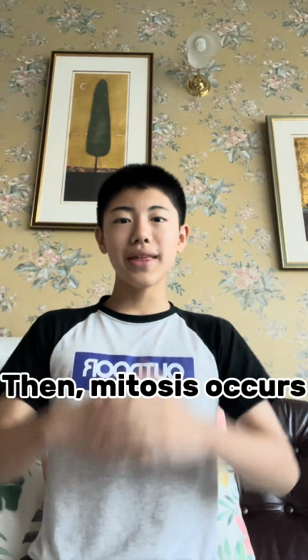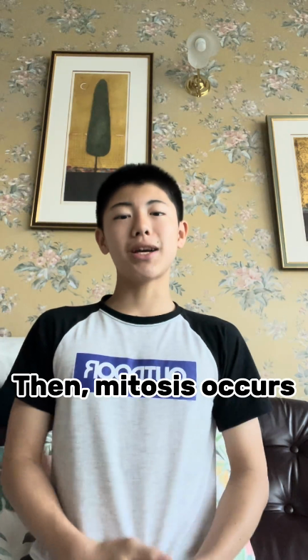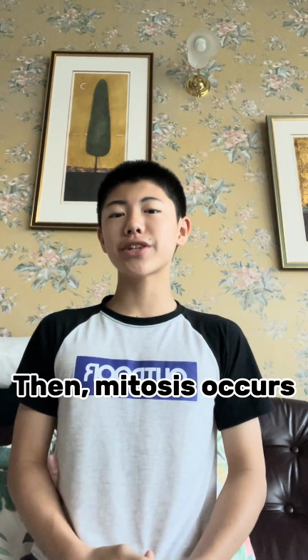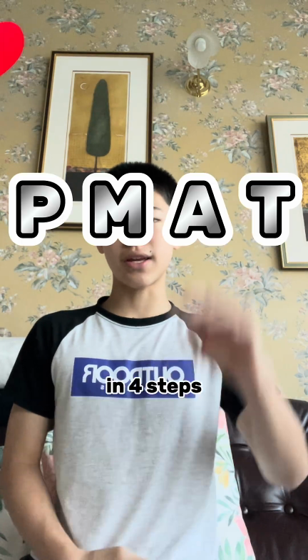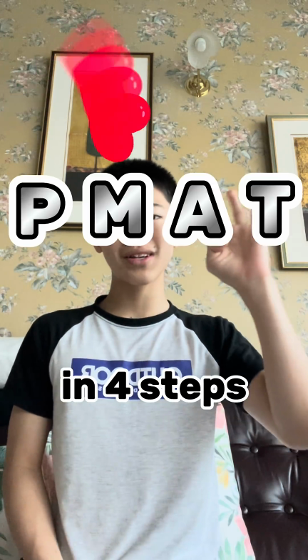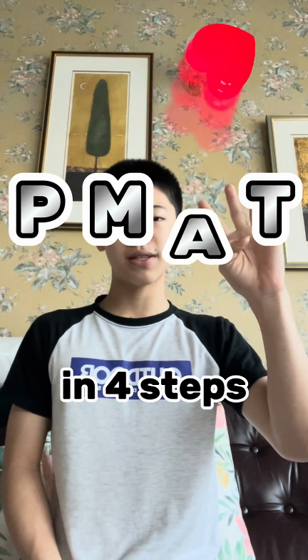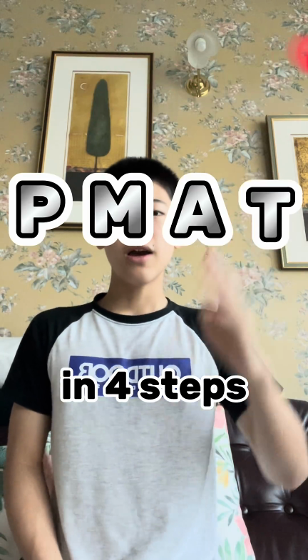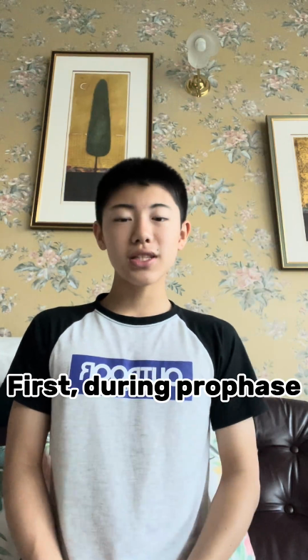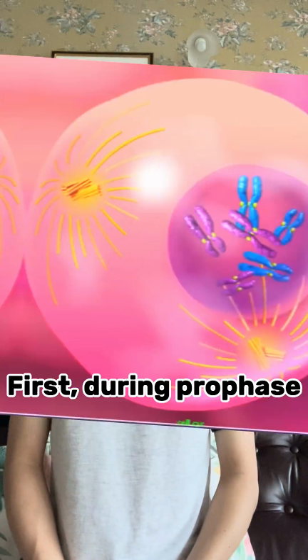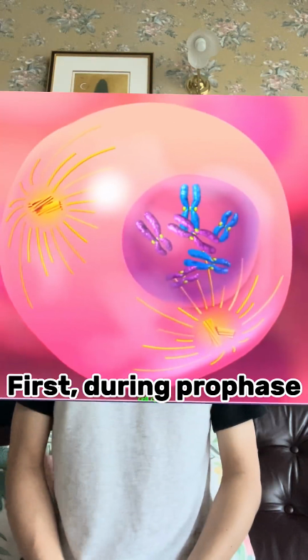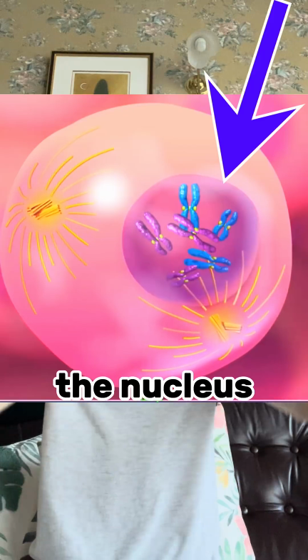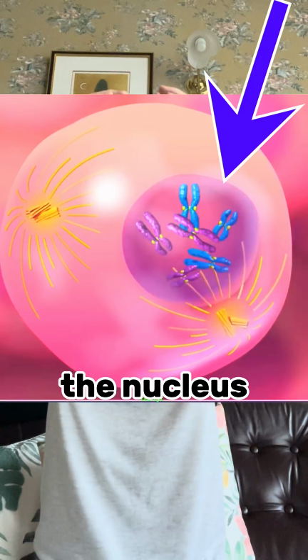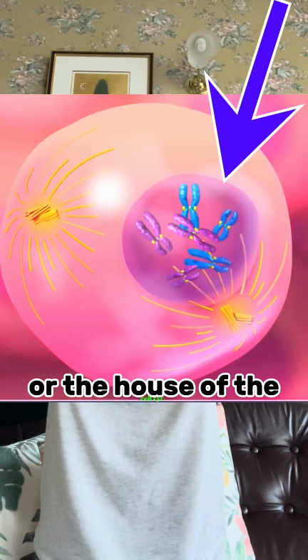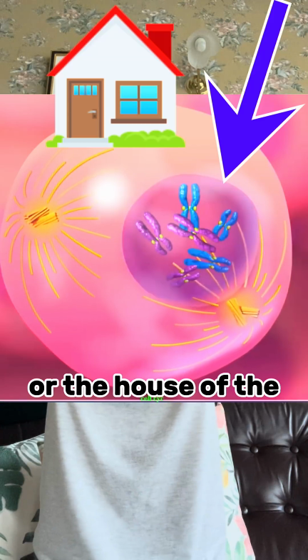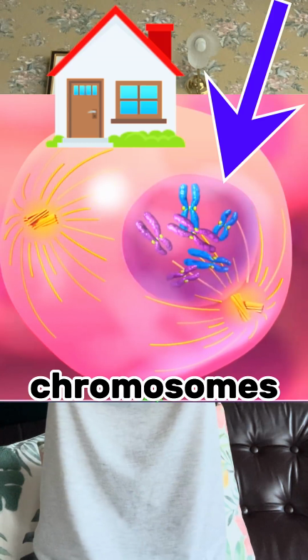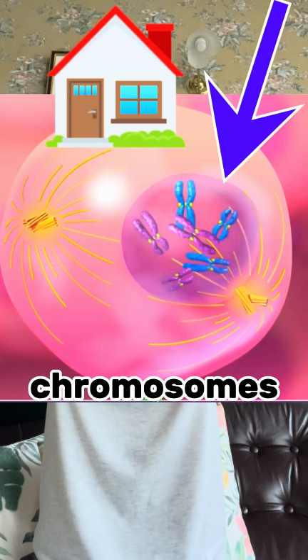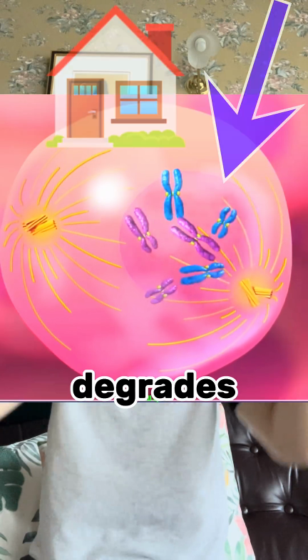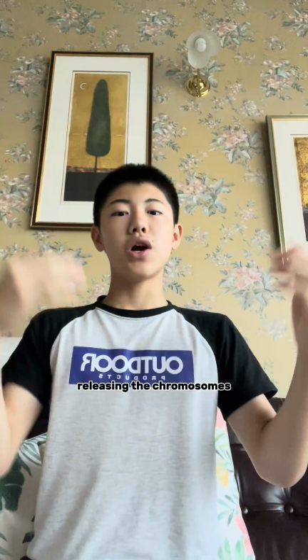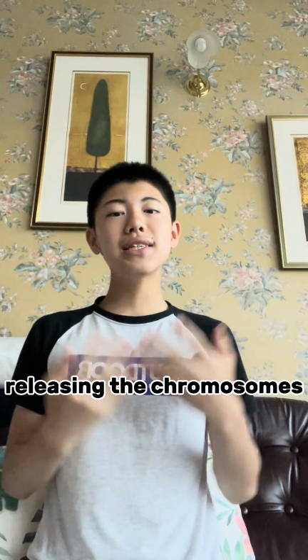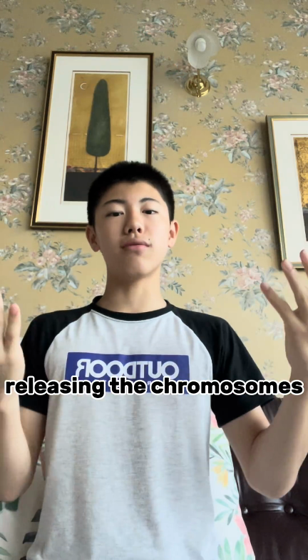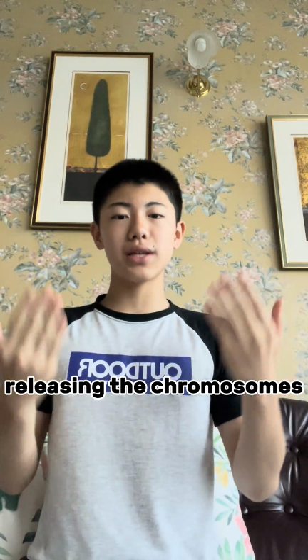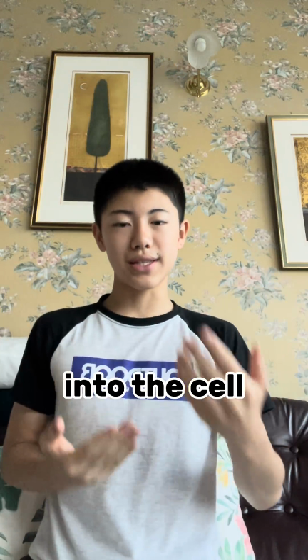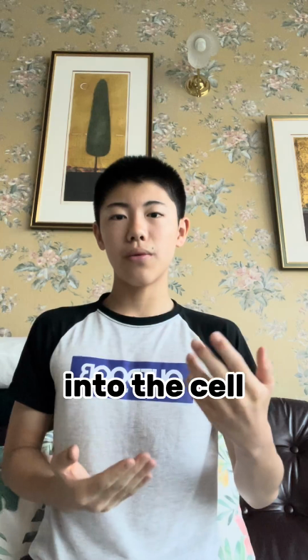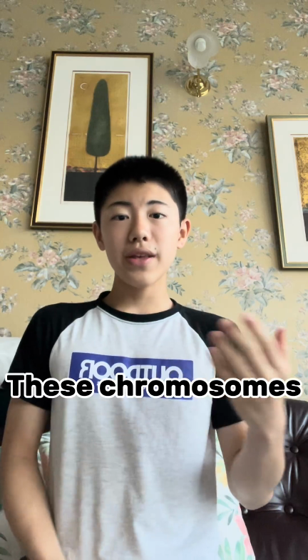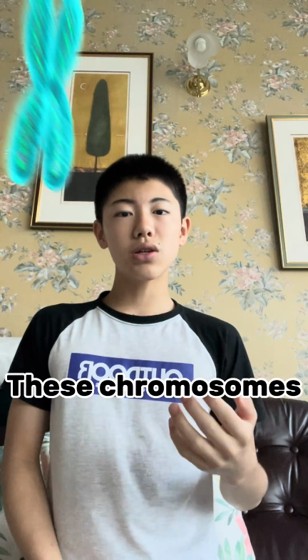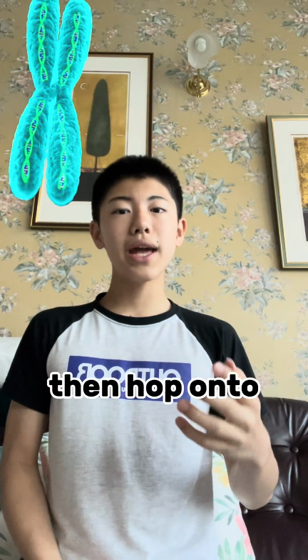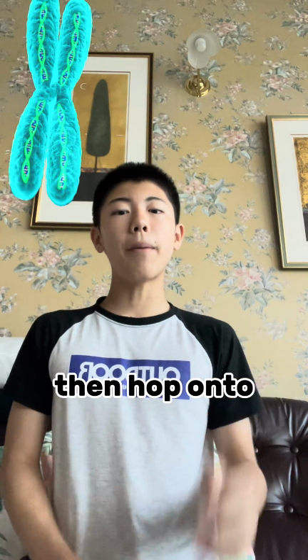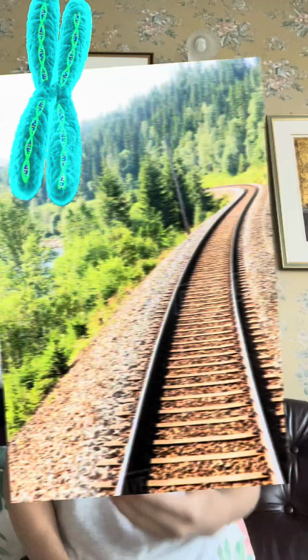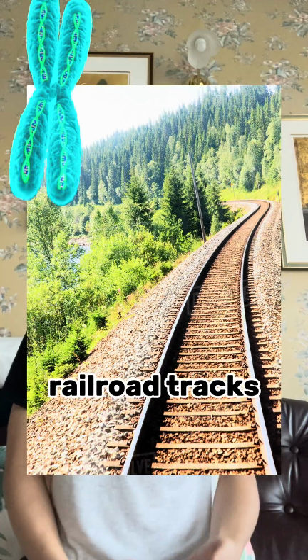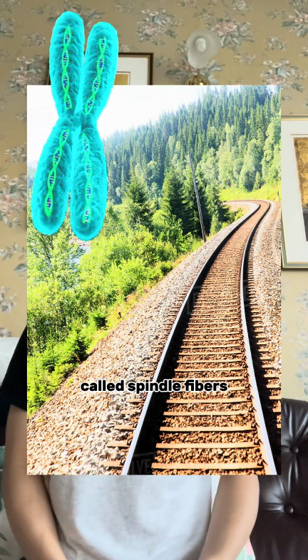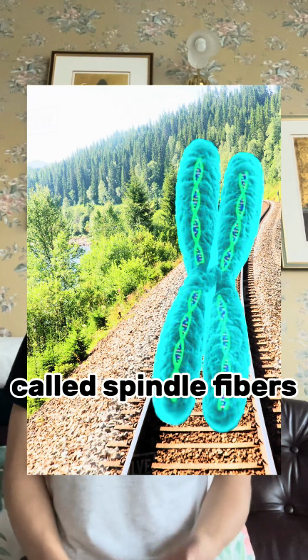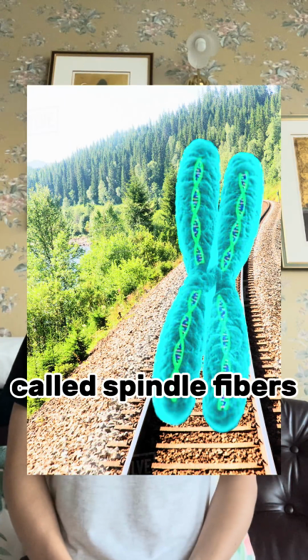Mitosis occurs in four steps. First, during prophase, the nucleus — or the house of the chromosomes — degrades, releasing the chromosomes into the cell. These chromosomes then hop onto railroad tracks called spindle fibers.